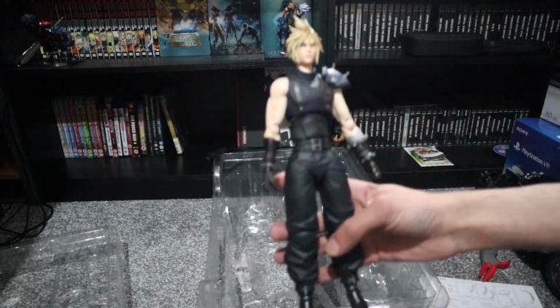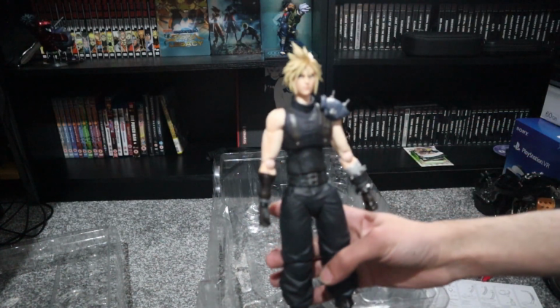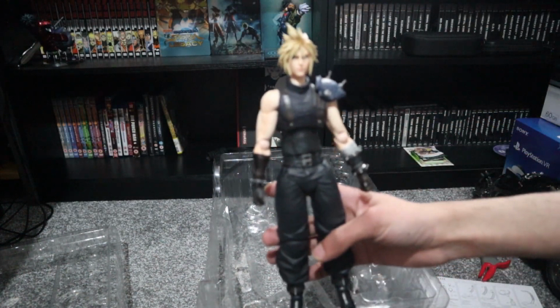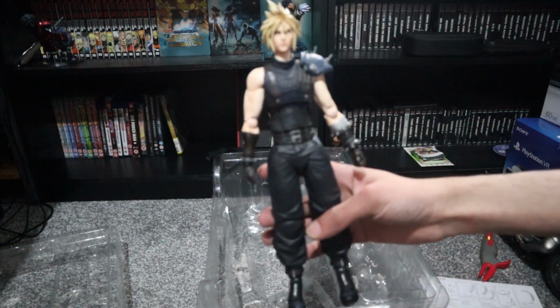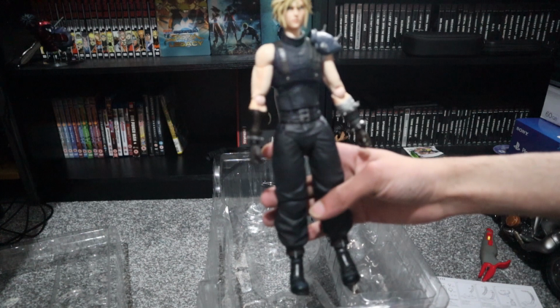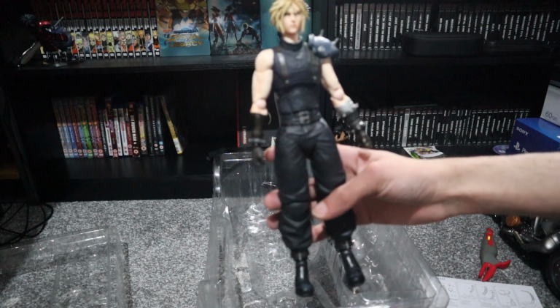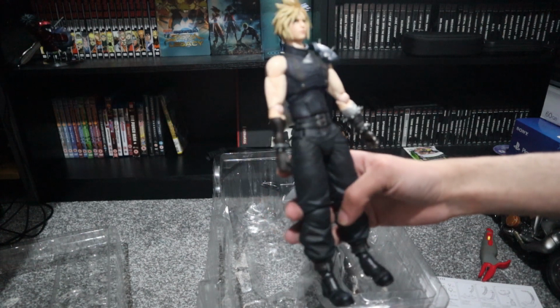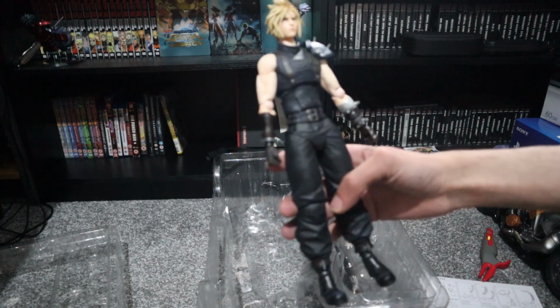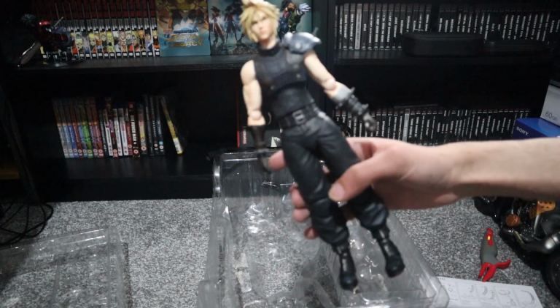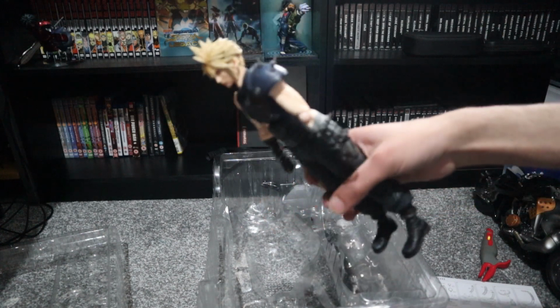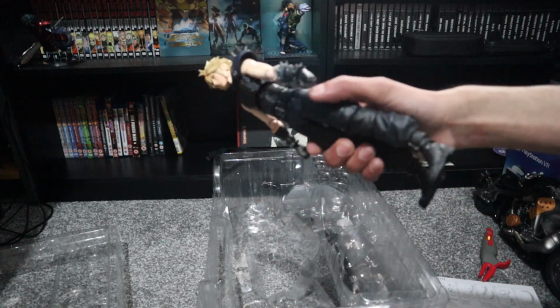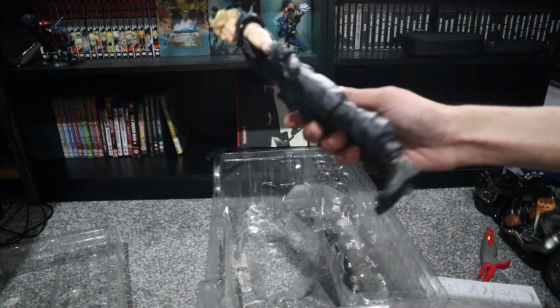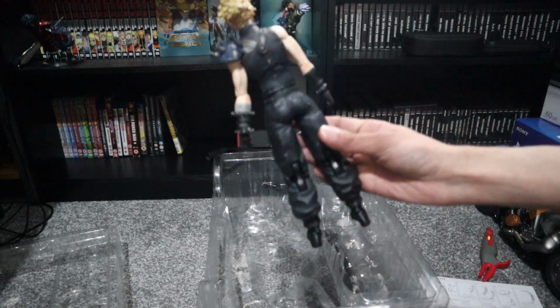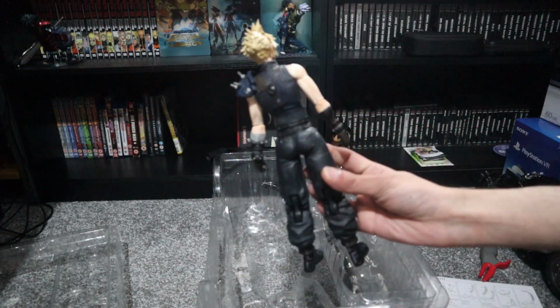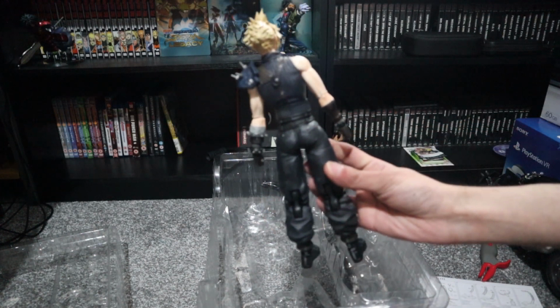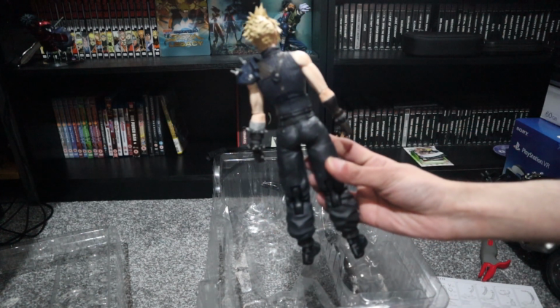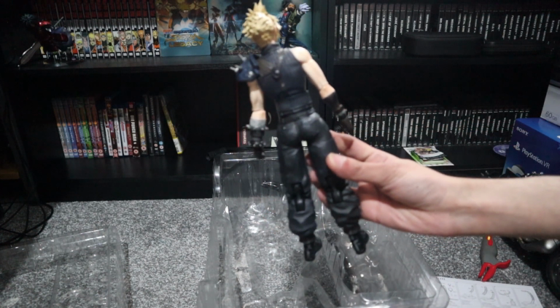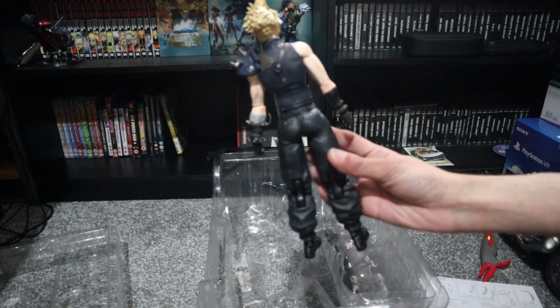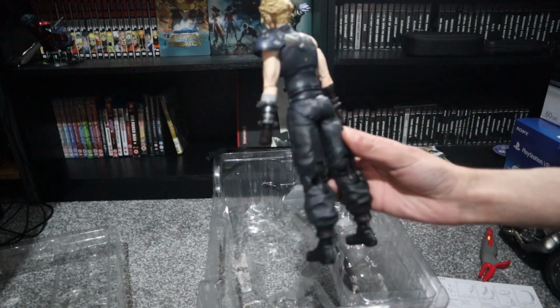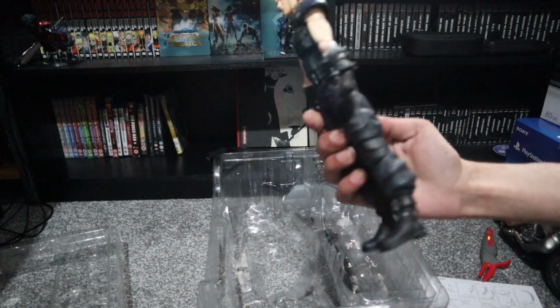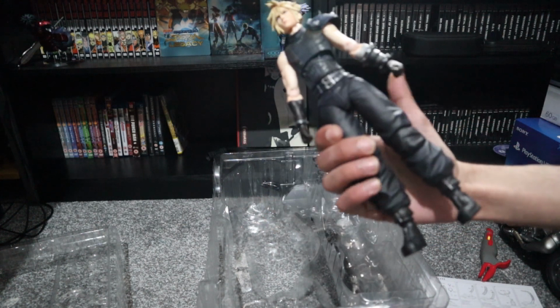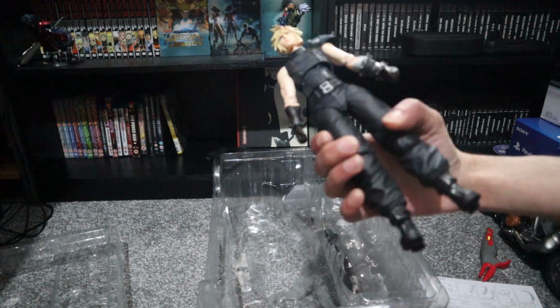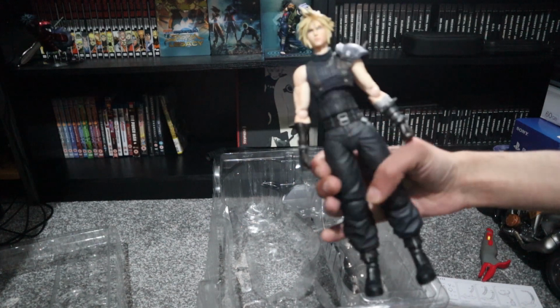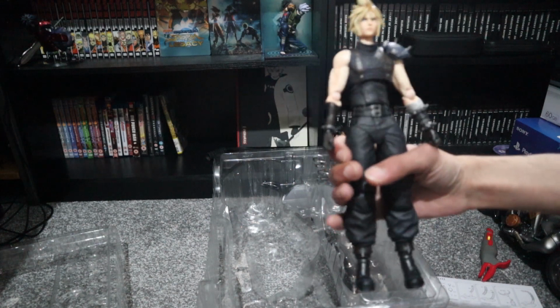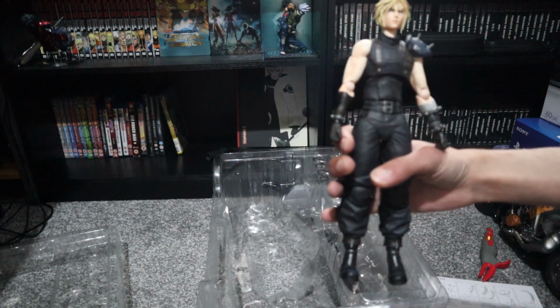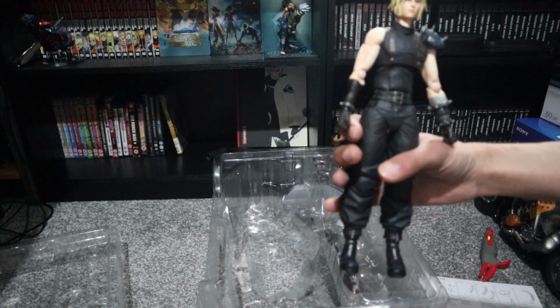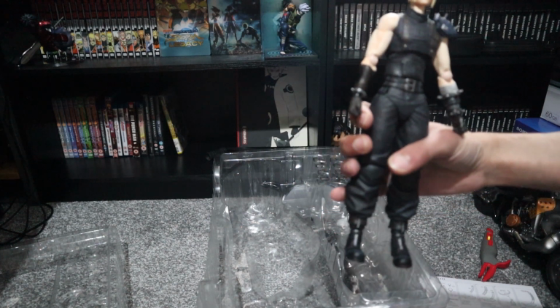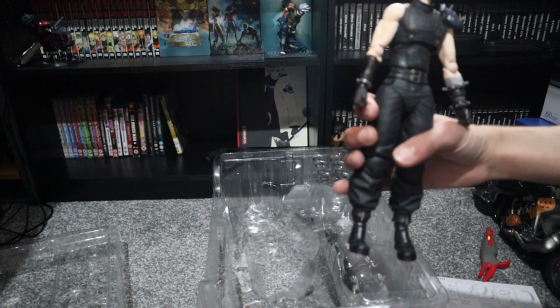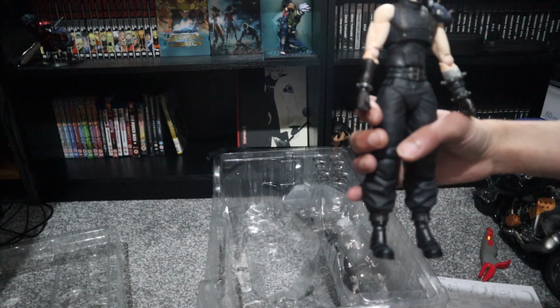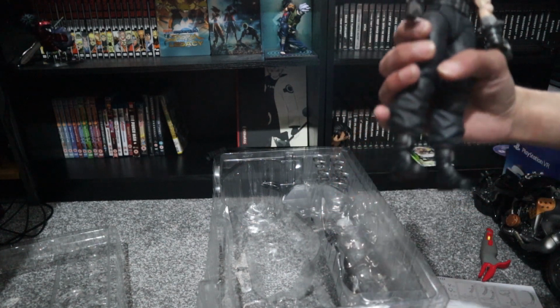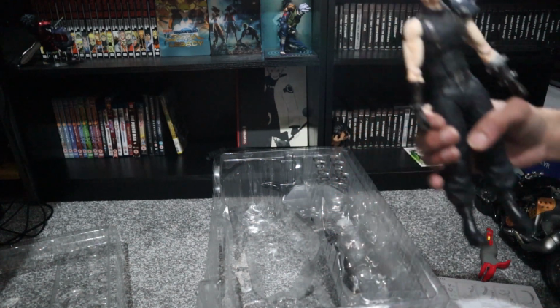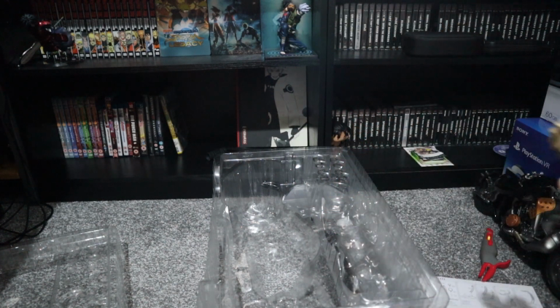Here's Cloud. The quality is pretty good on these. Of course, you paid over a hundred for these anyway.